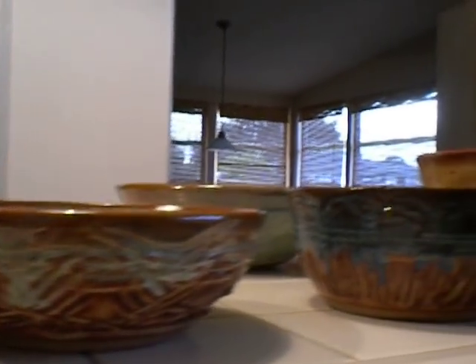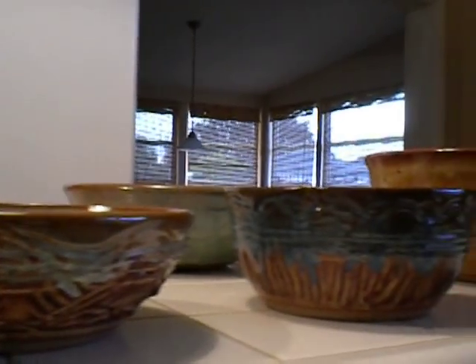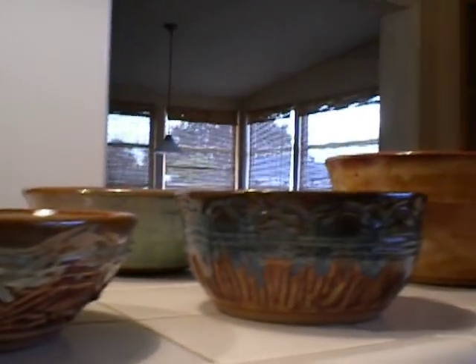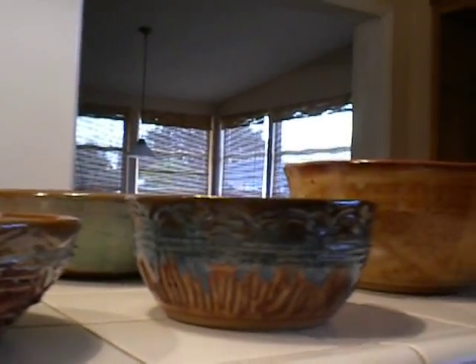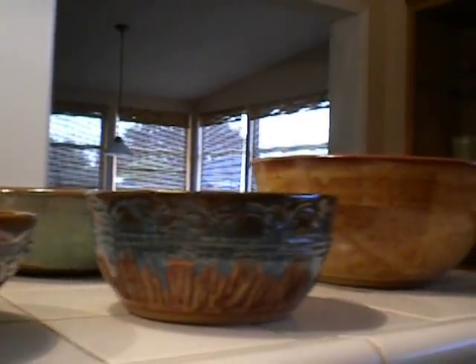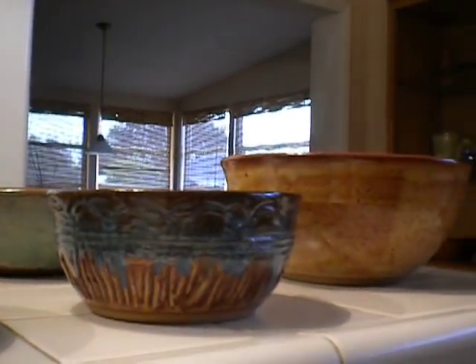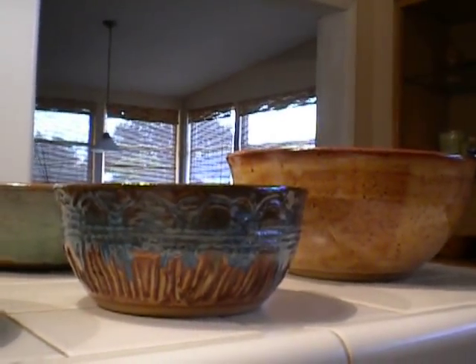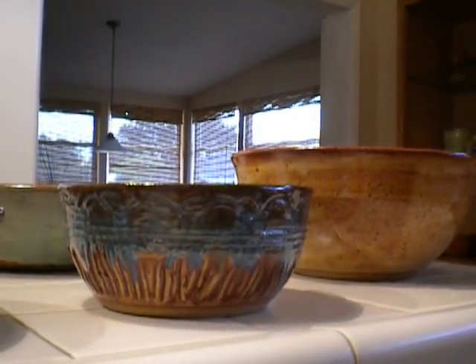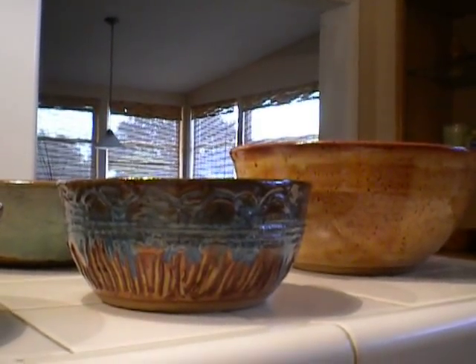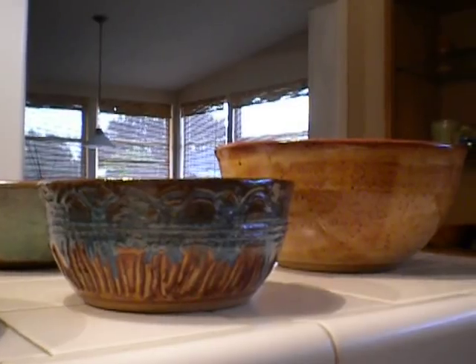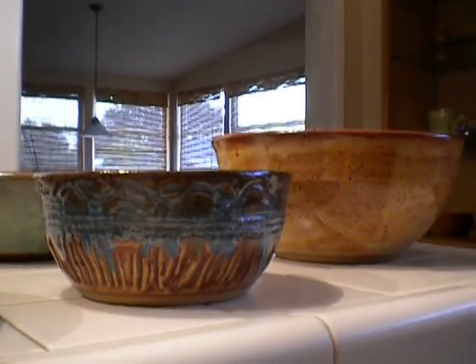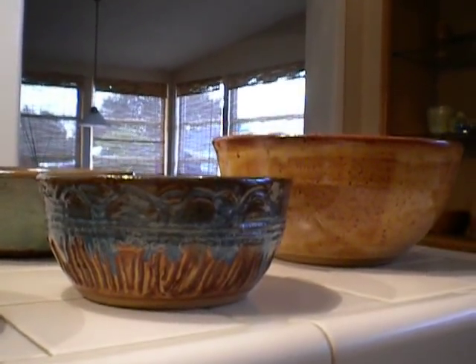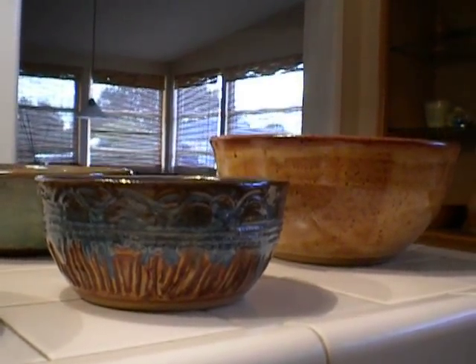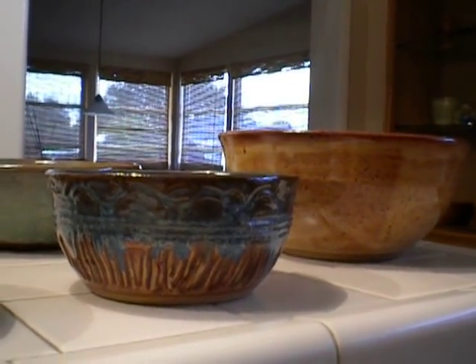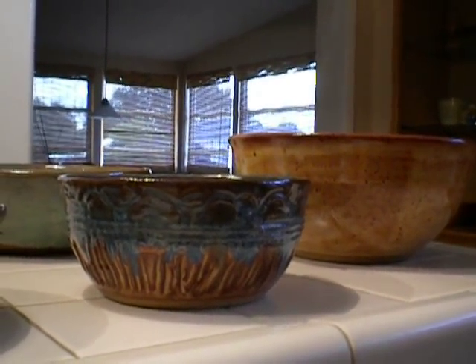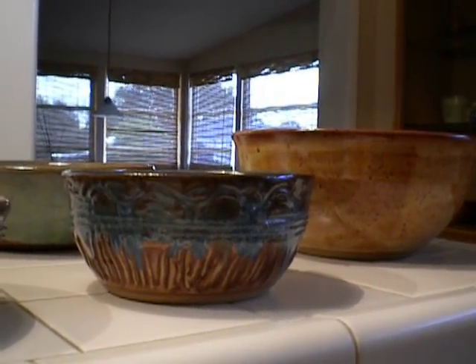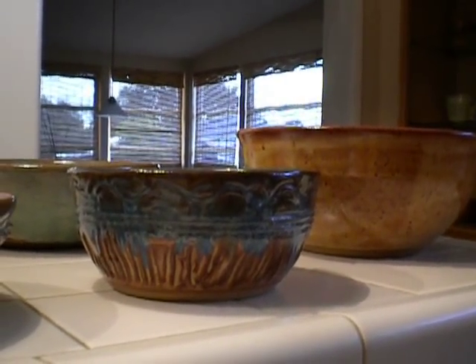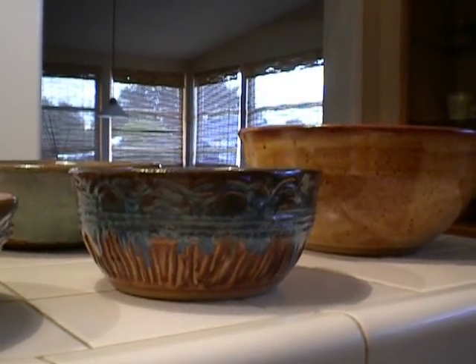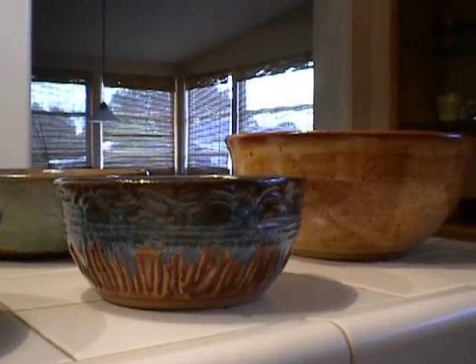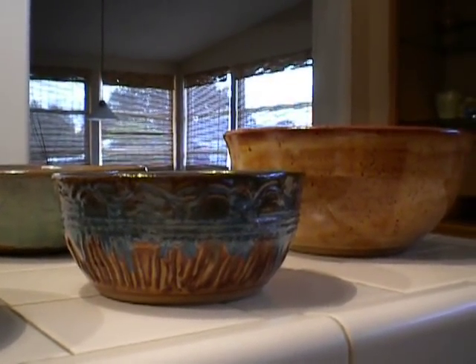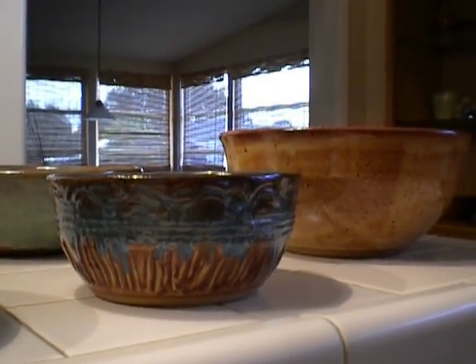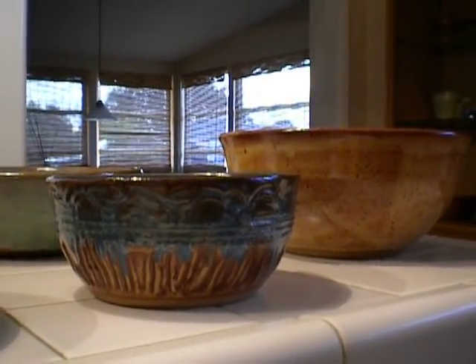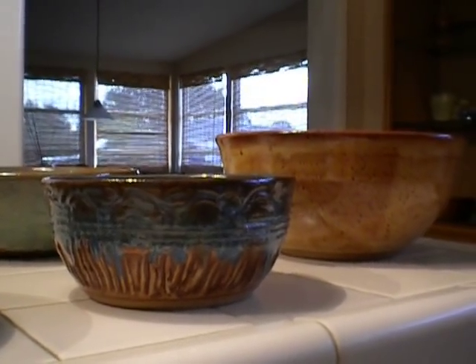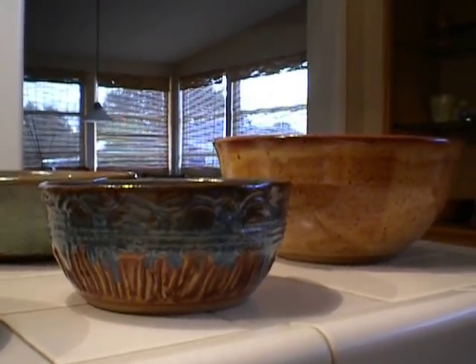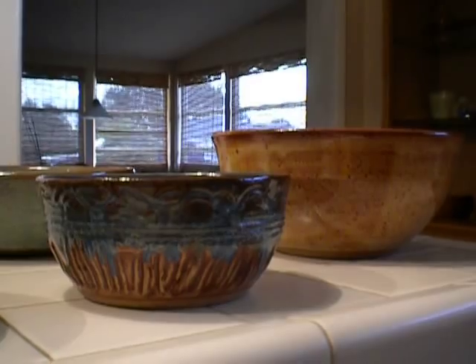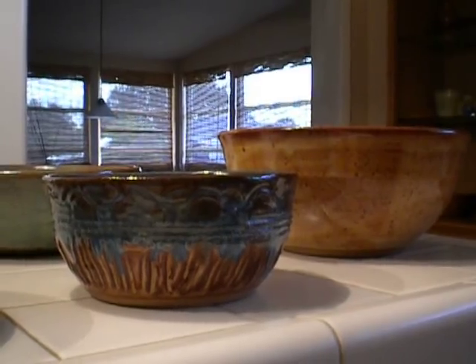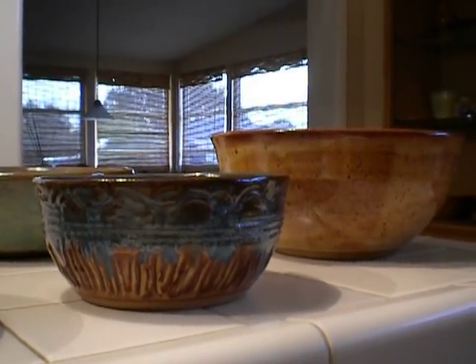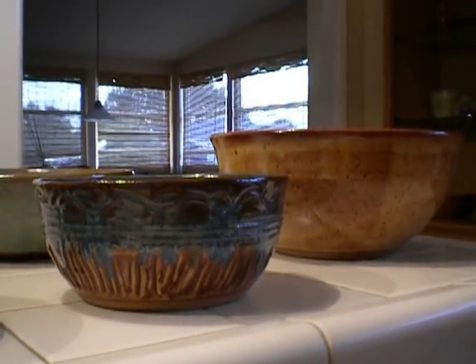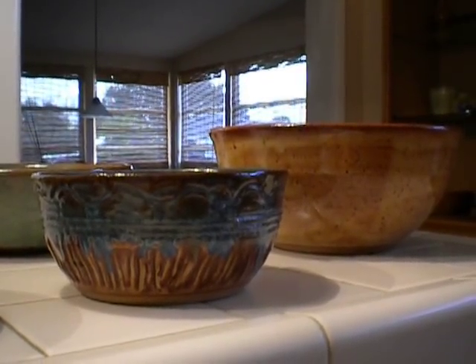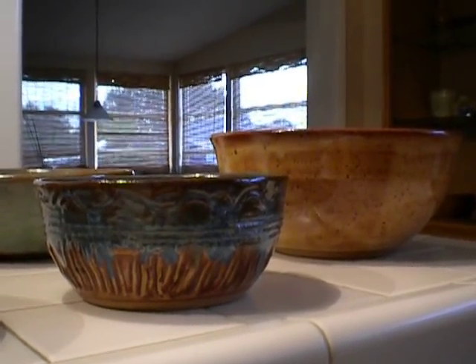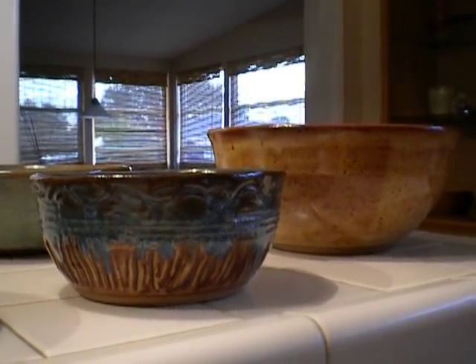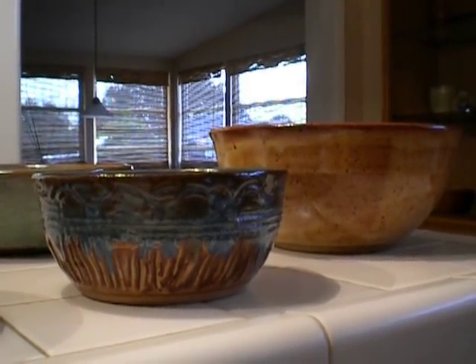The kiln is fixed and the pottery is coming out pretty good. I couldn't be happier. Thanks for watching.